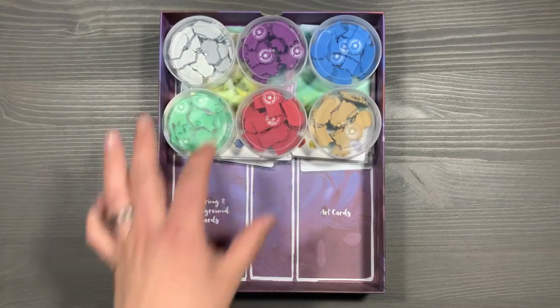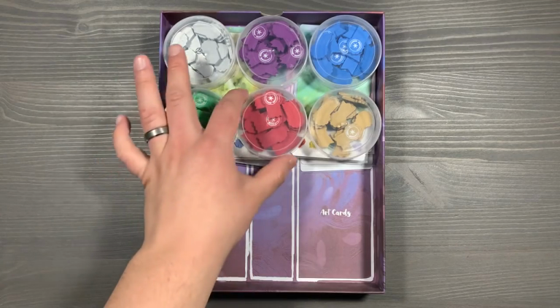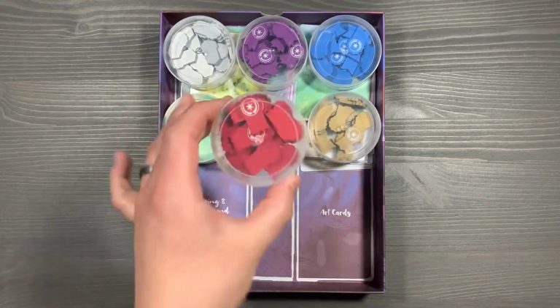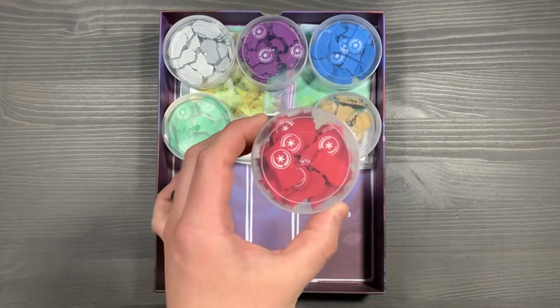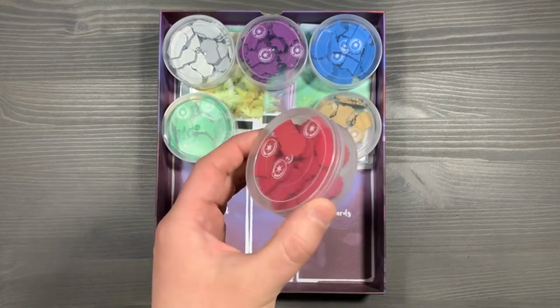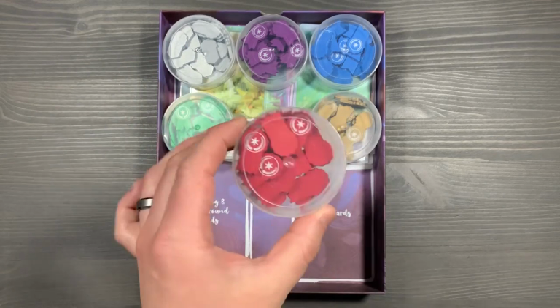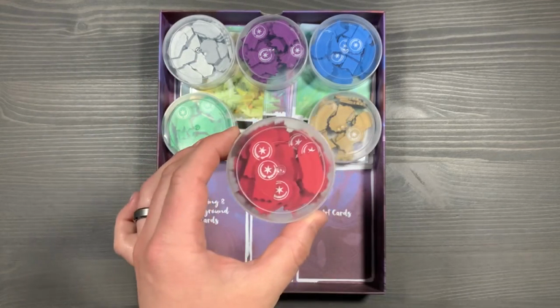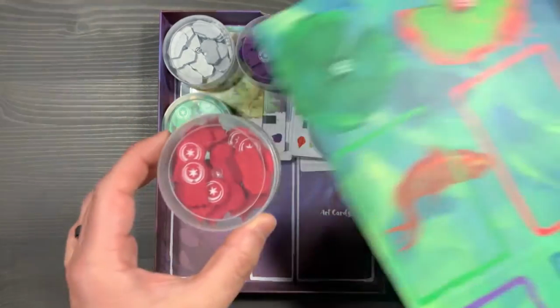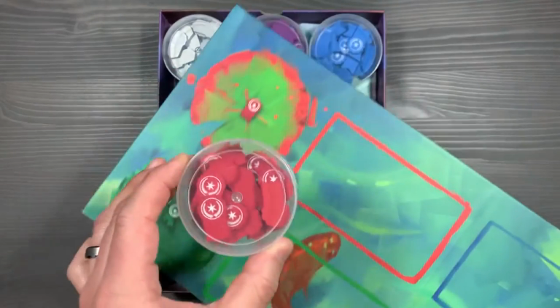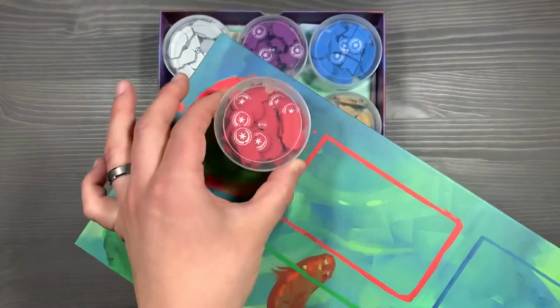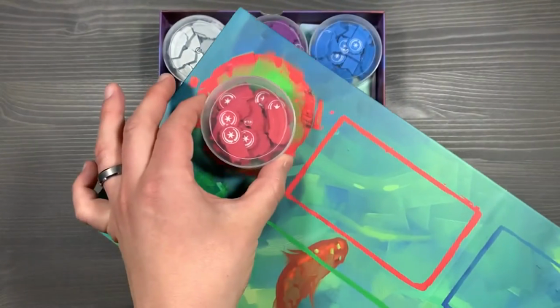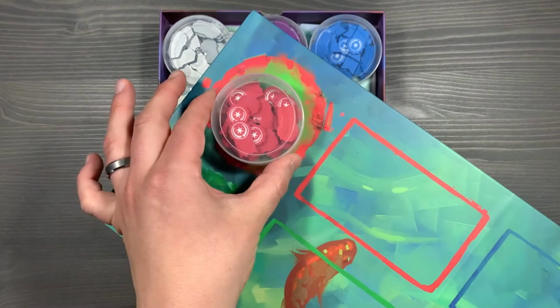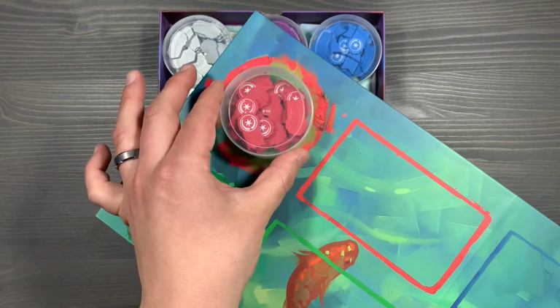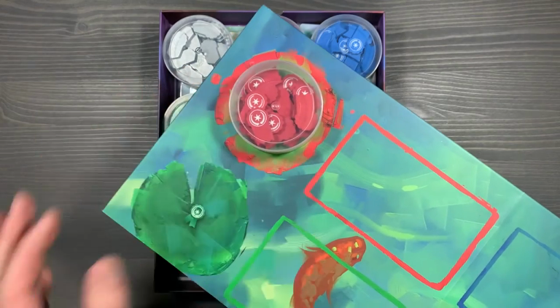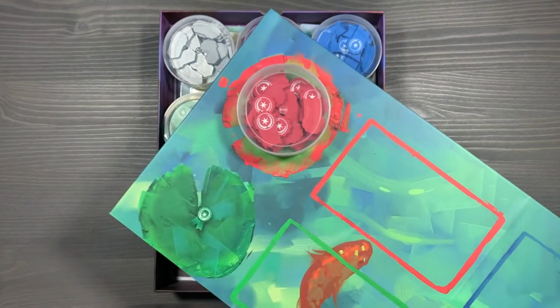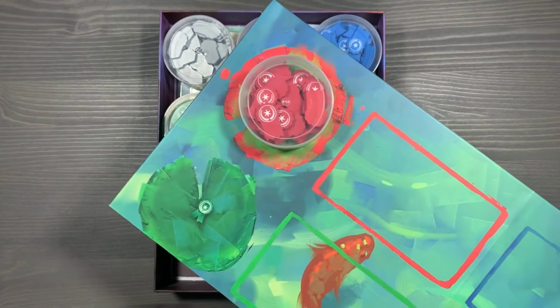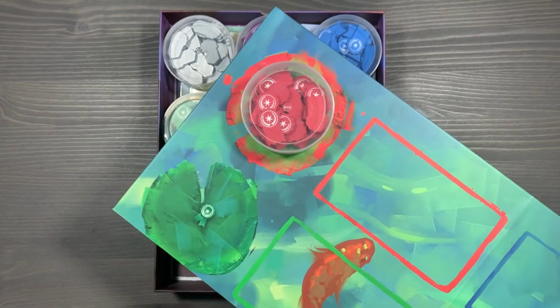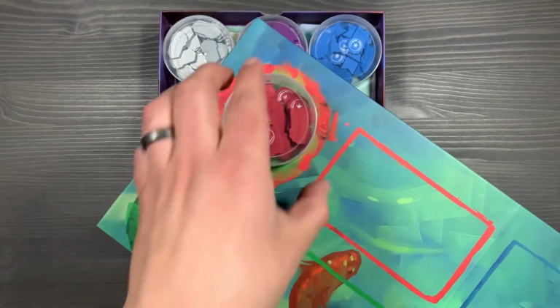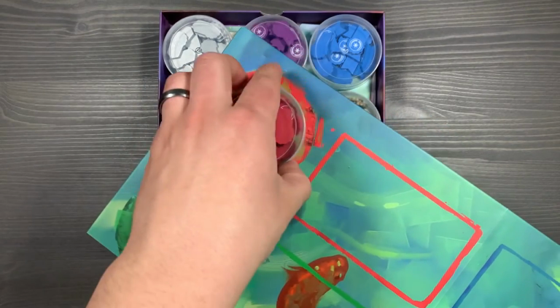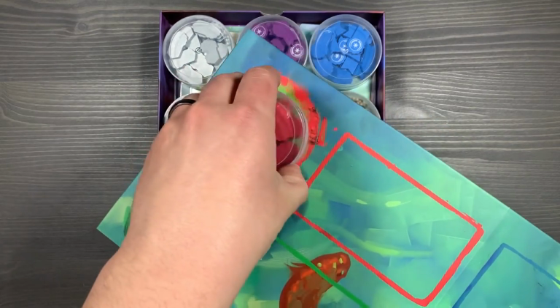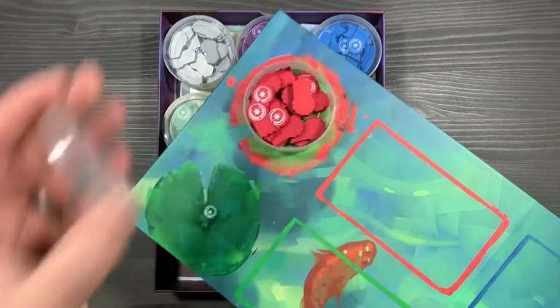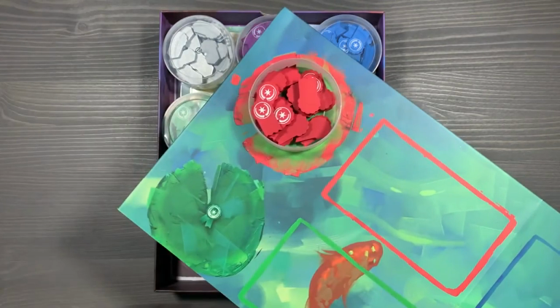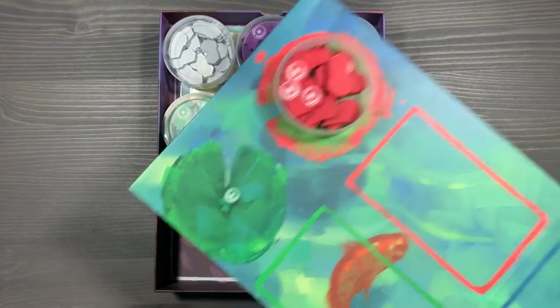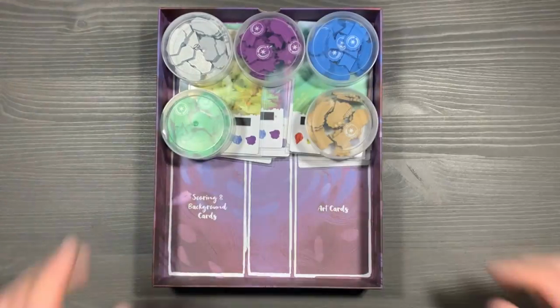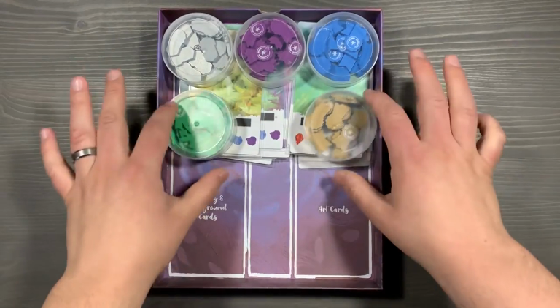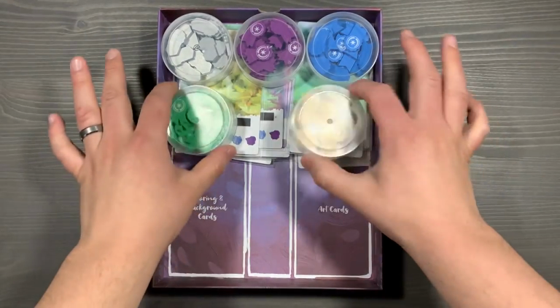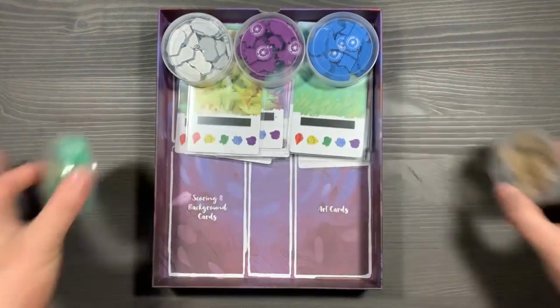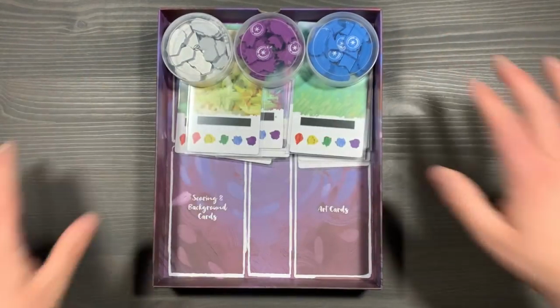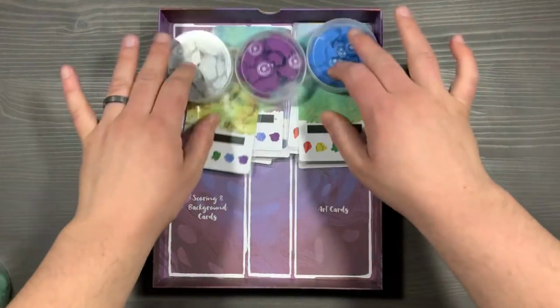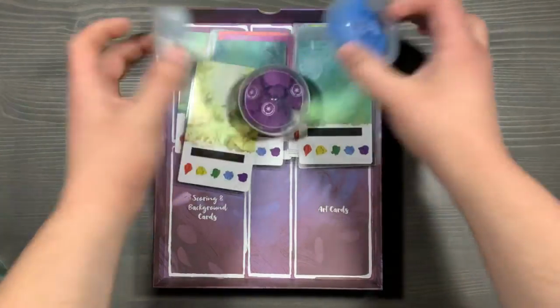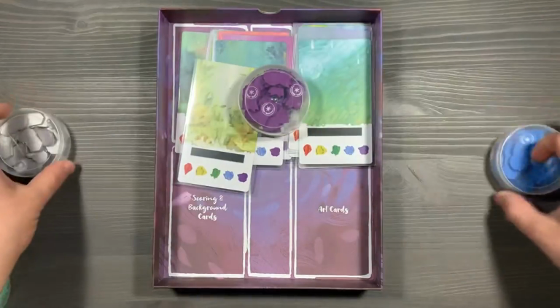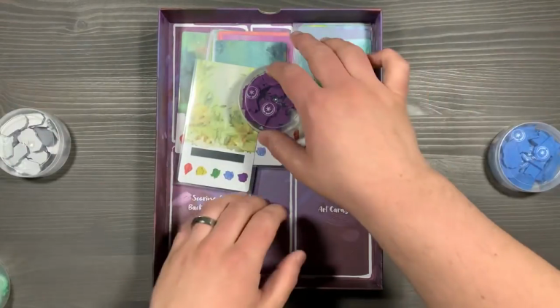Up next, we have our containers for the ribbons. I really like these circular trays because they fit nicely onto the appropriate spots — those lily pads — on the new game board. You simply pop the lid off and they're ready to go. You'll have one of these ribbon trays for each color, and you simply place them onto the table where they belong.